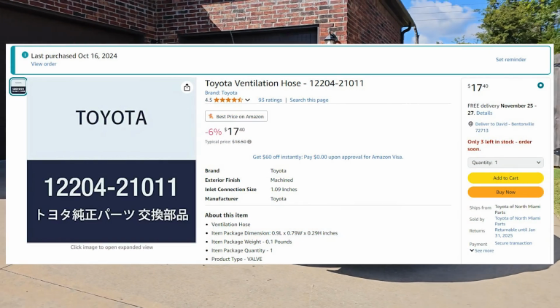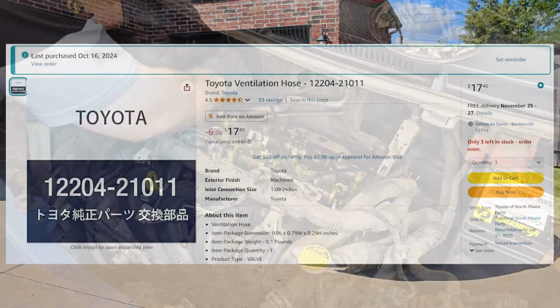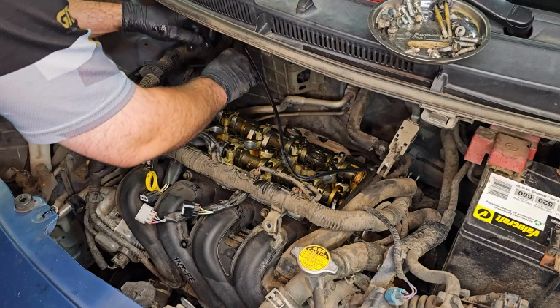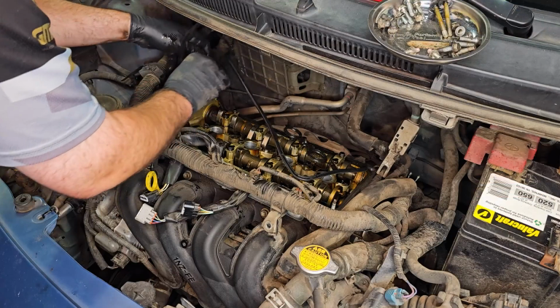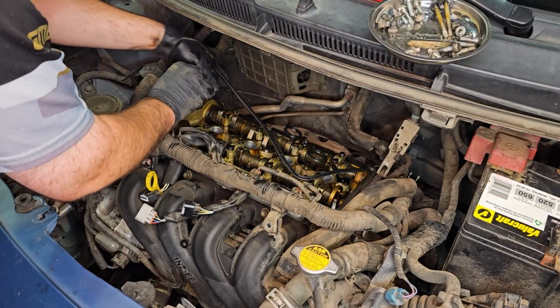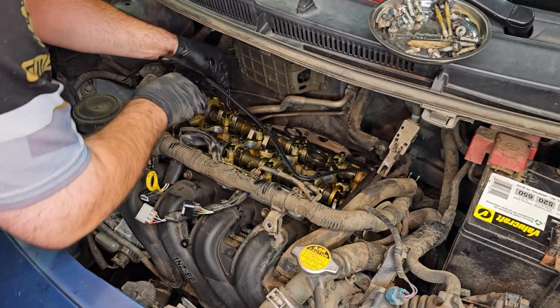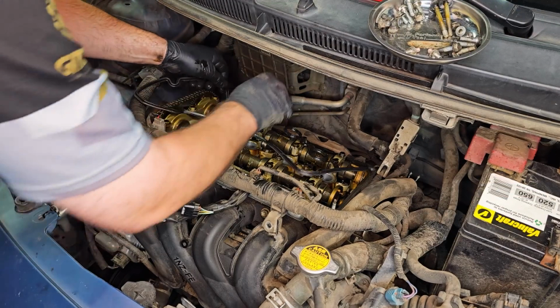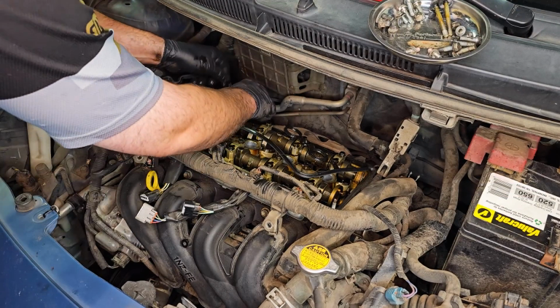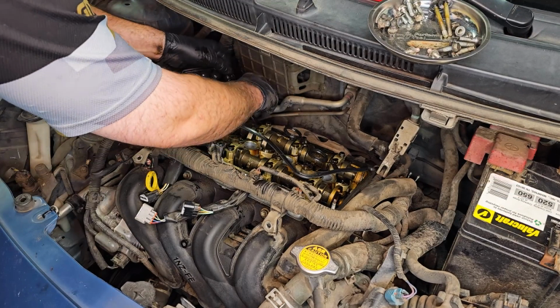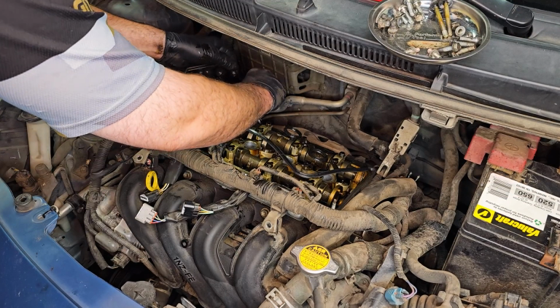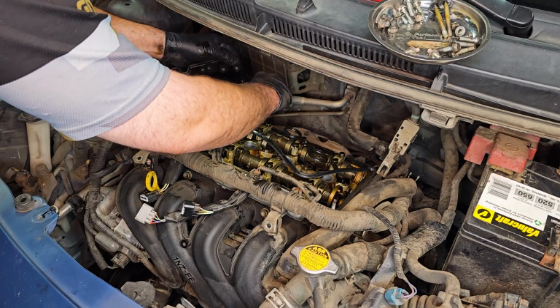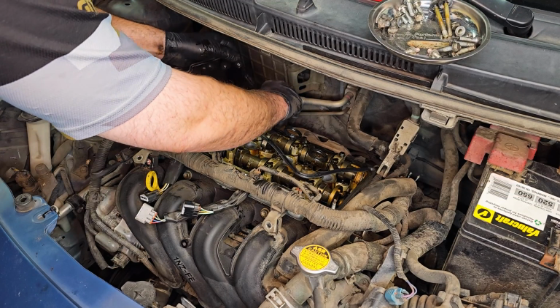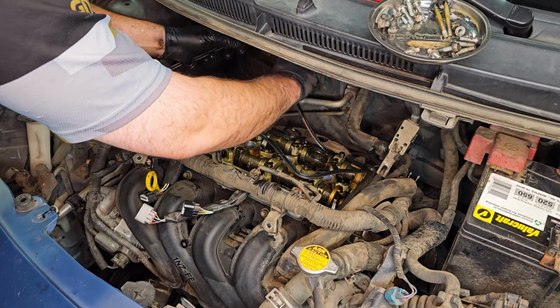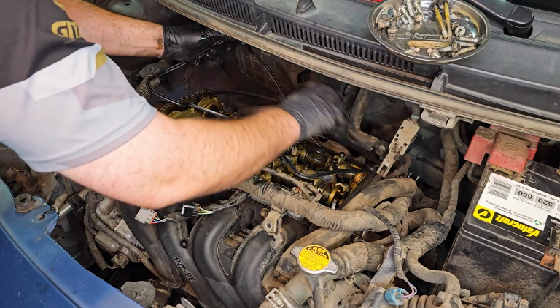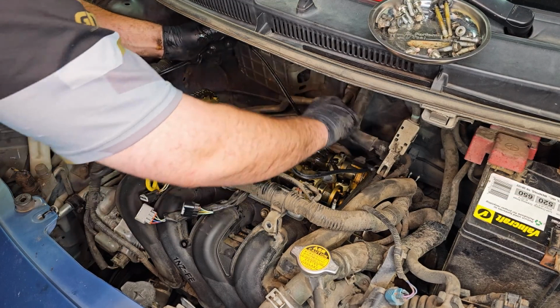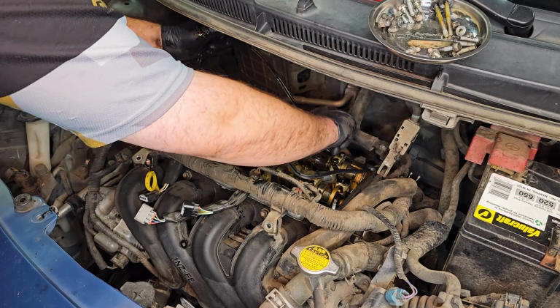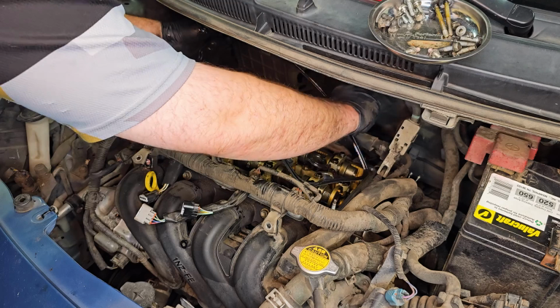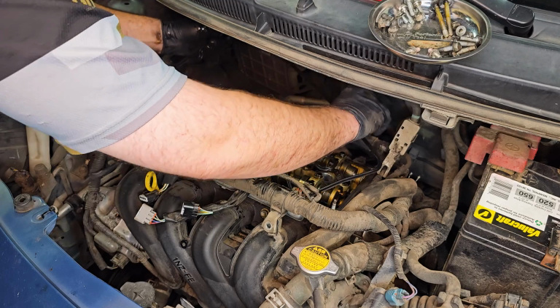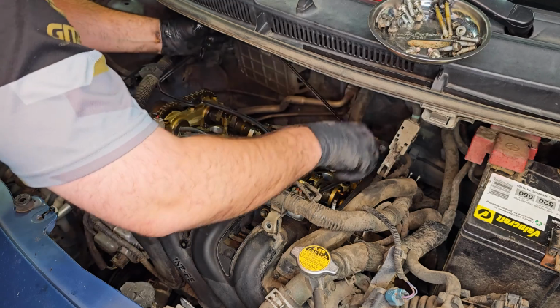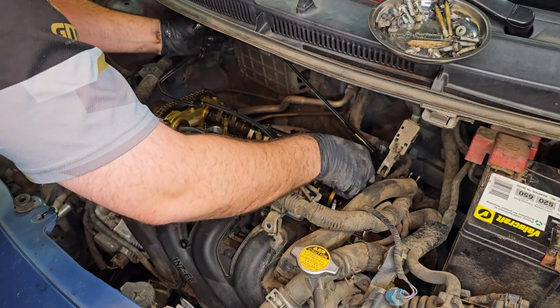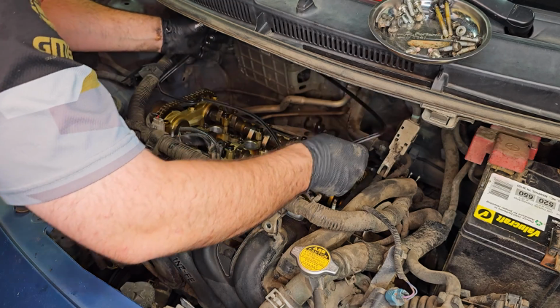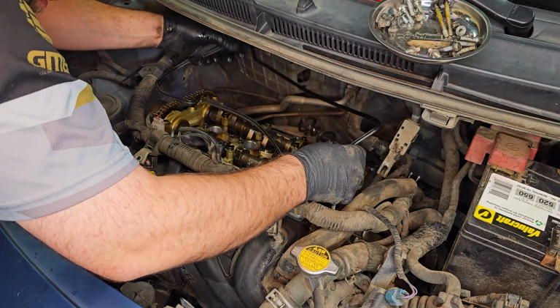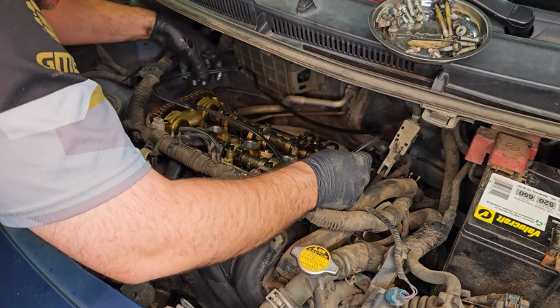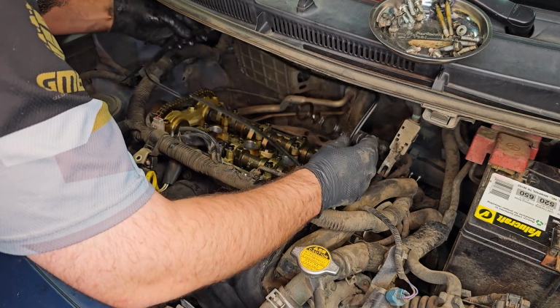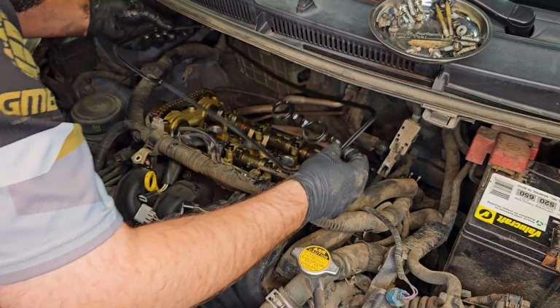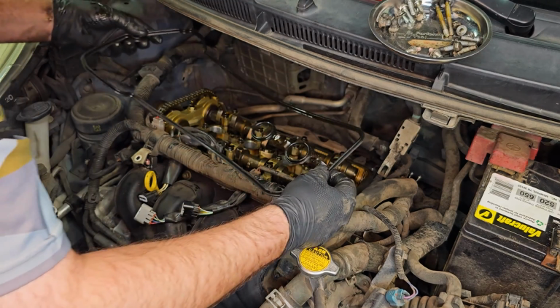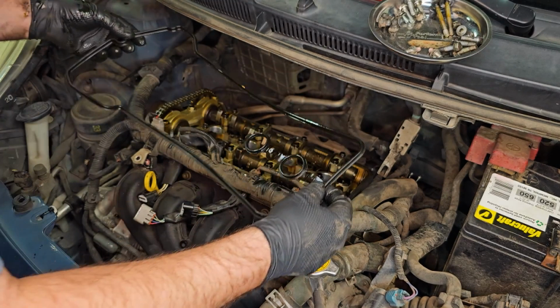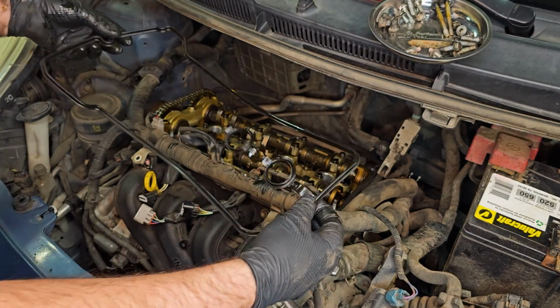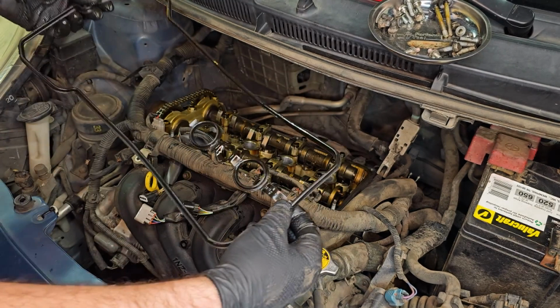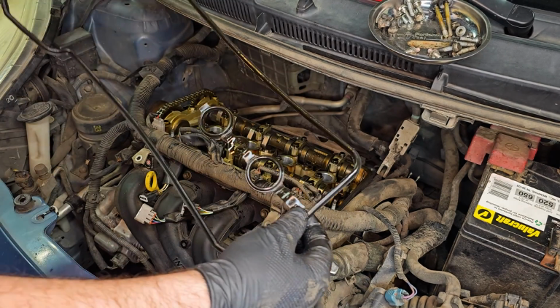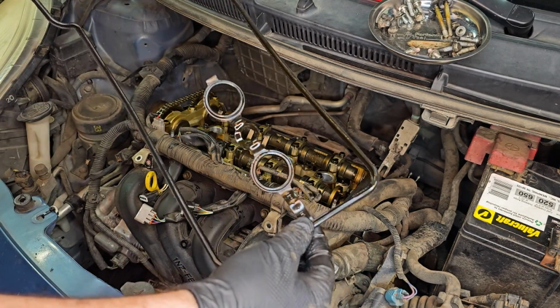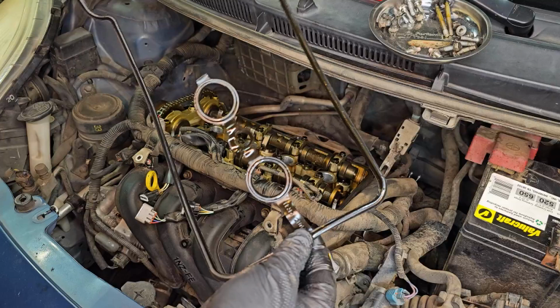This car also had a leaky valve cover gasket that was dripping onto the belt, making it squeal, so I replaced the gasket and the PCV valve at the same time, and I'll have a video on replacing the valve cover gasket coming out next week.